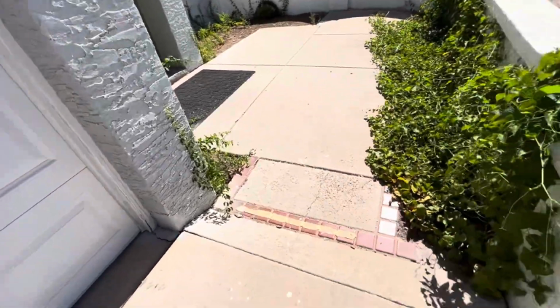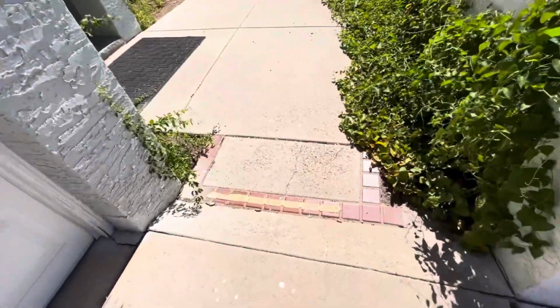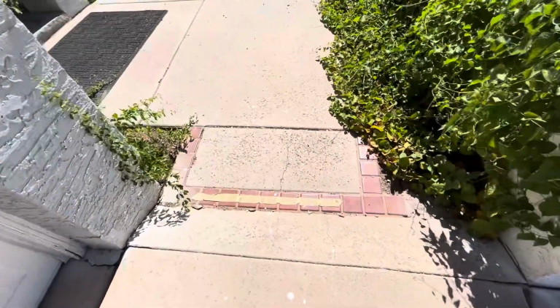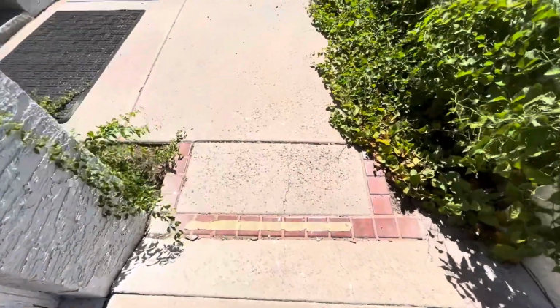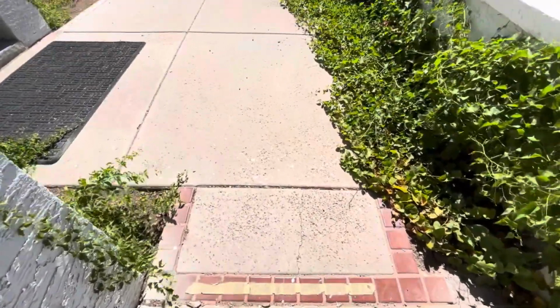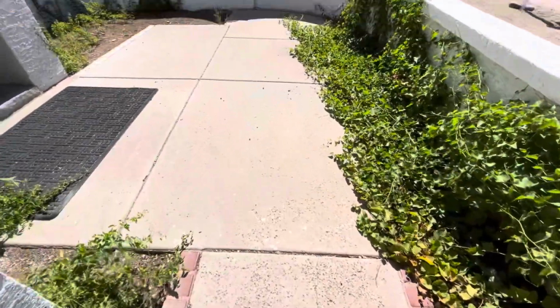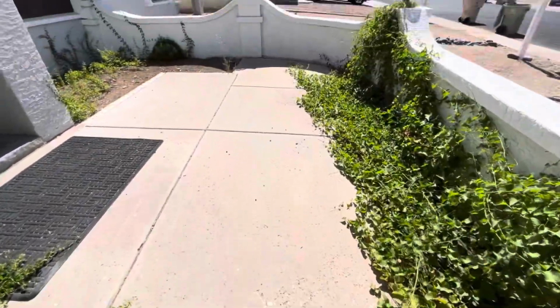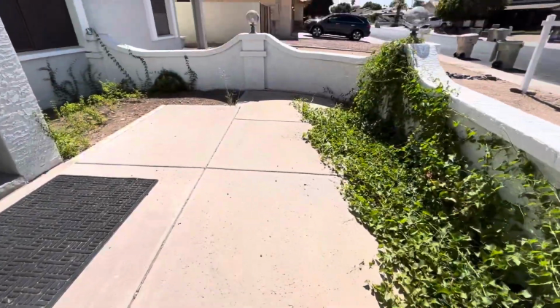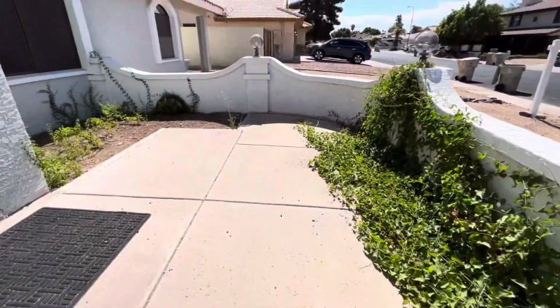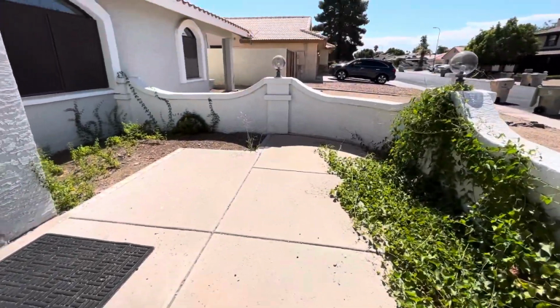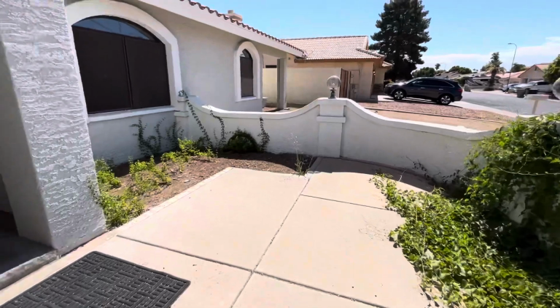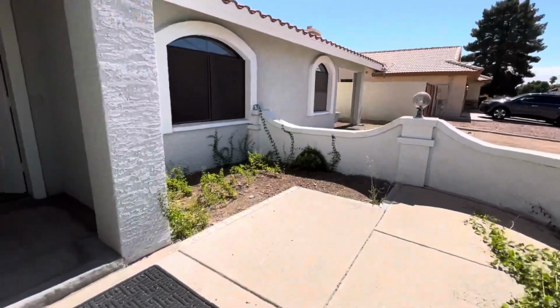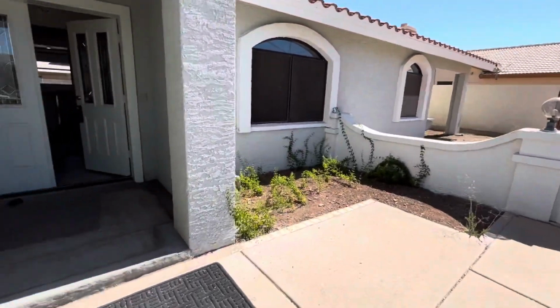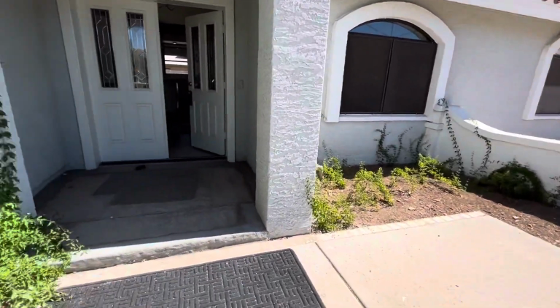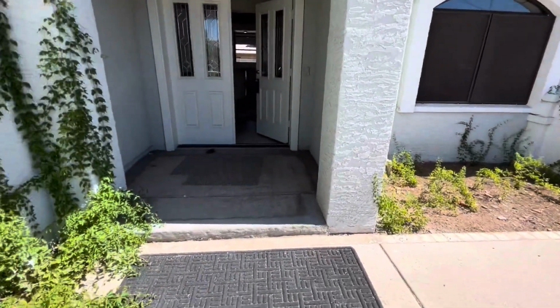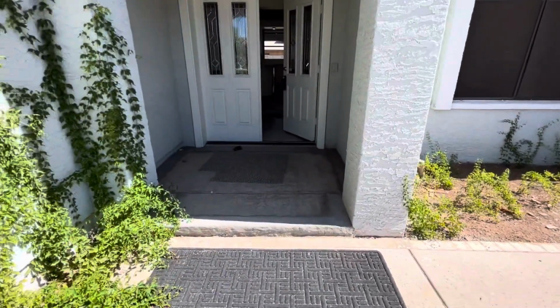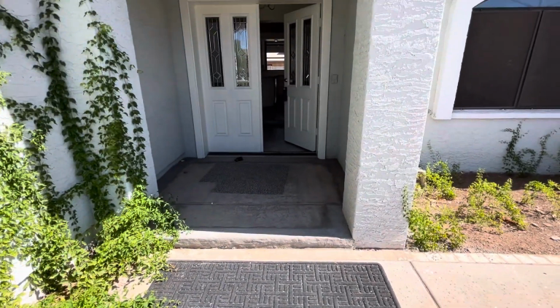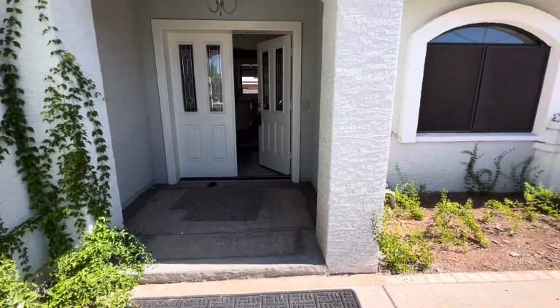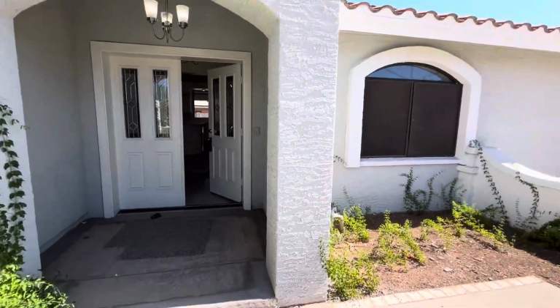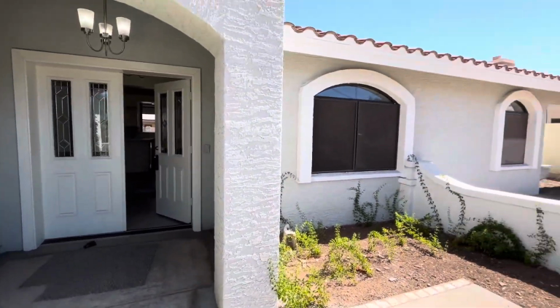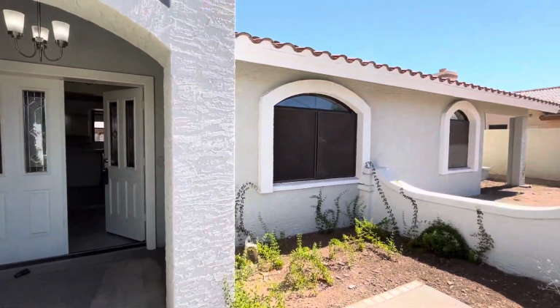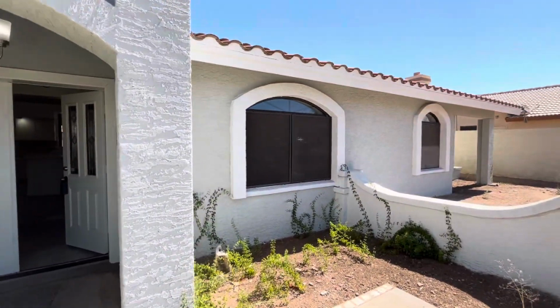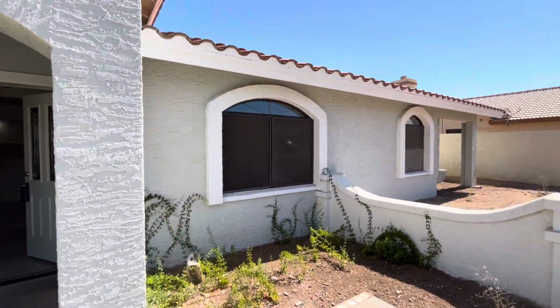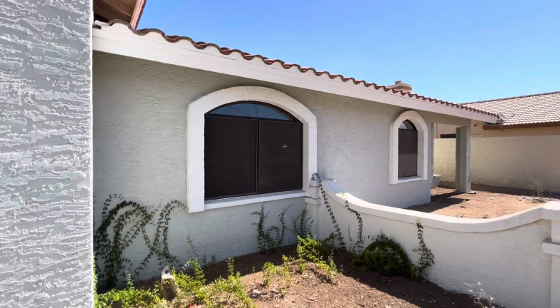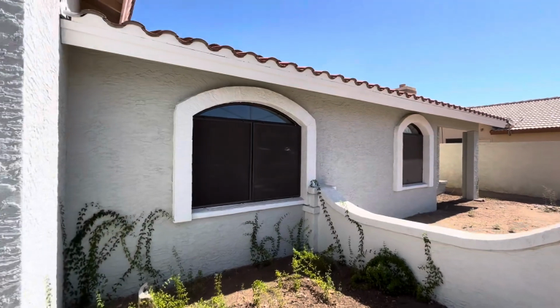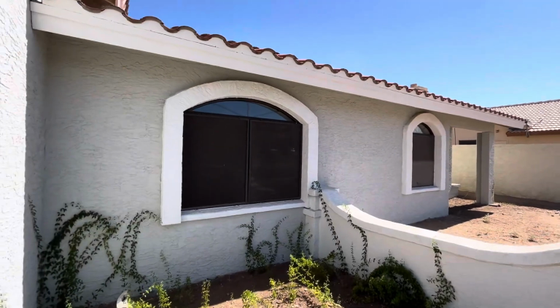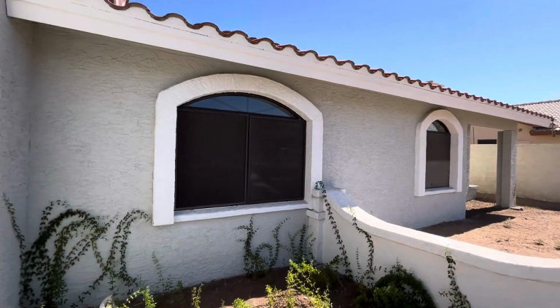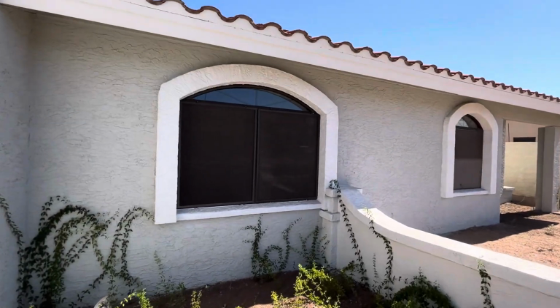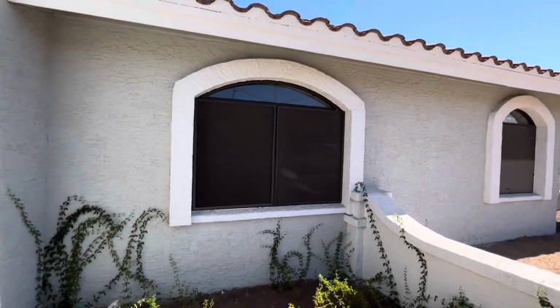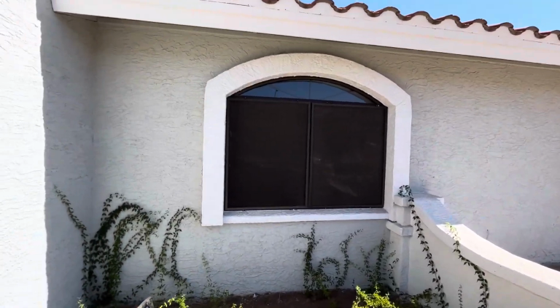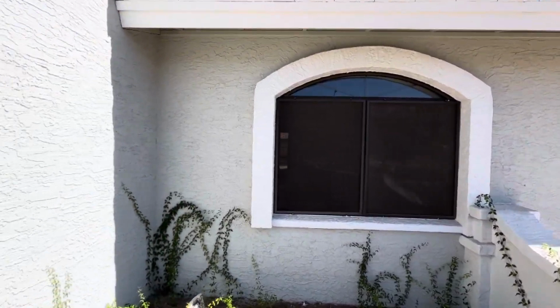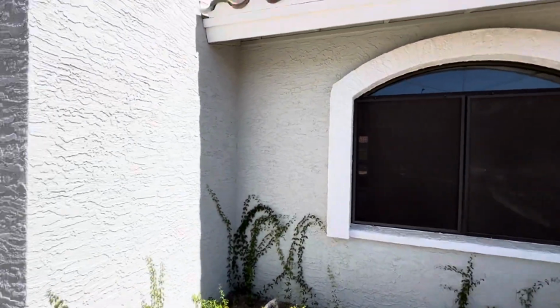There is a little step down right here, and there is a step up there. It's listed at $530,000. You can tell the exterior has been recently painted.